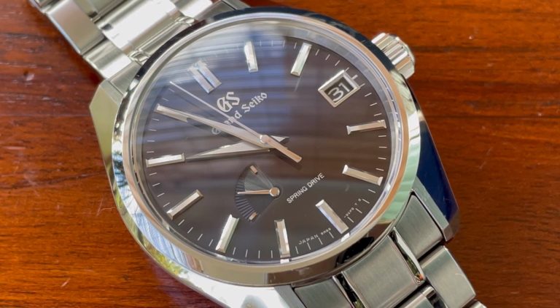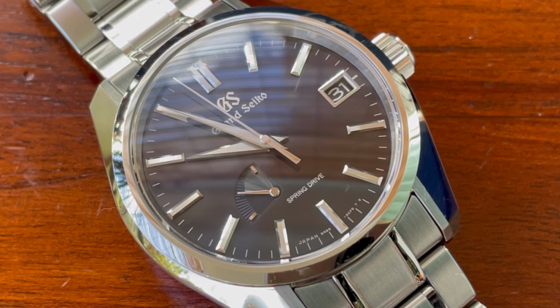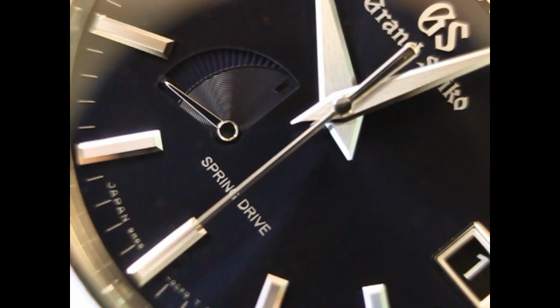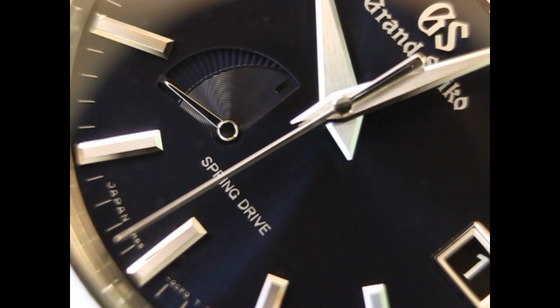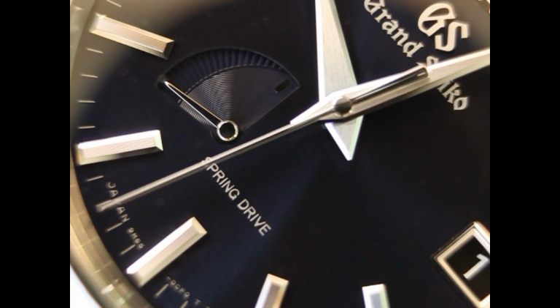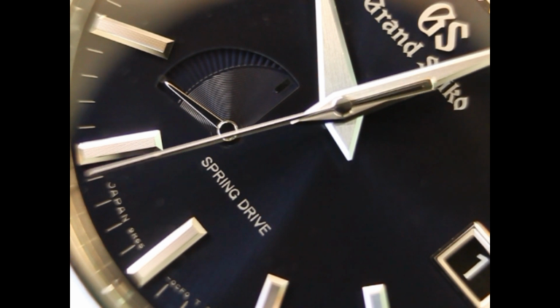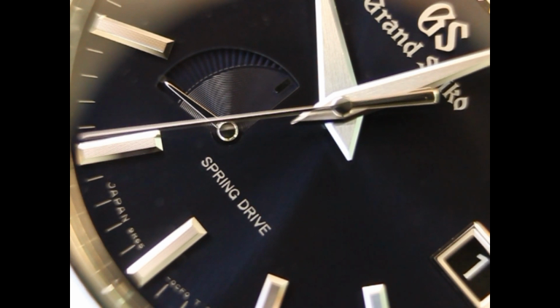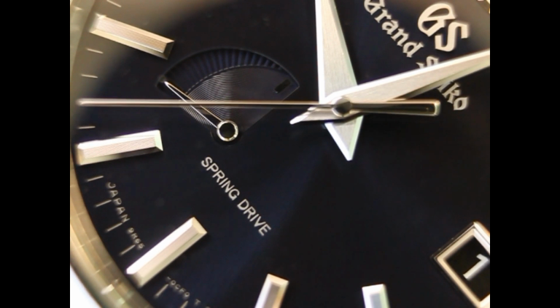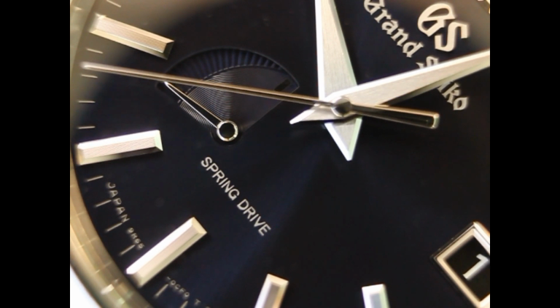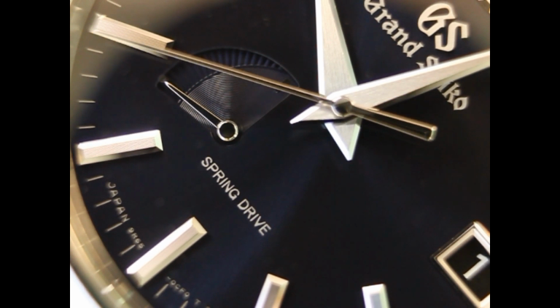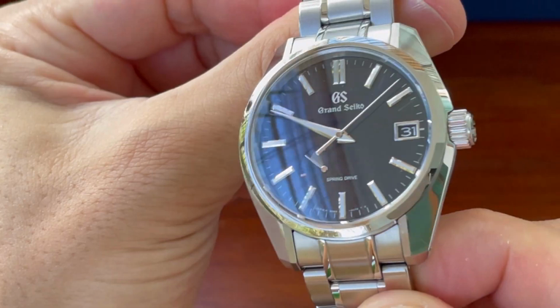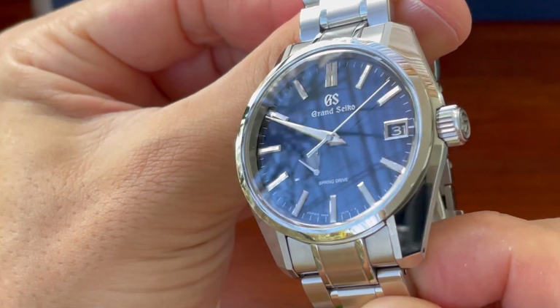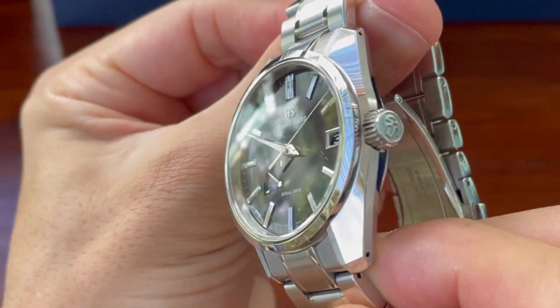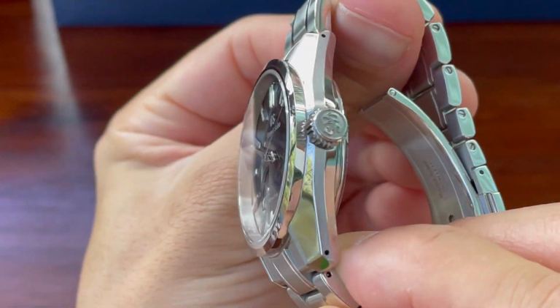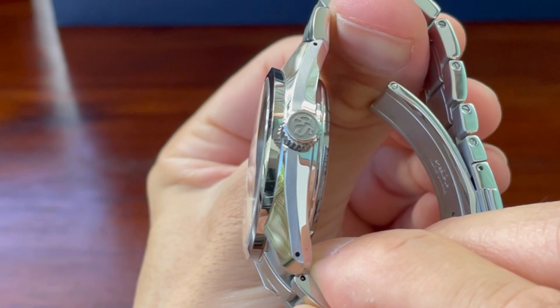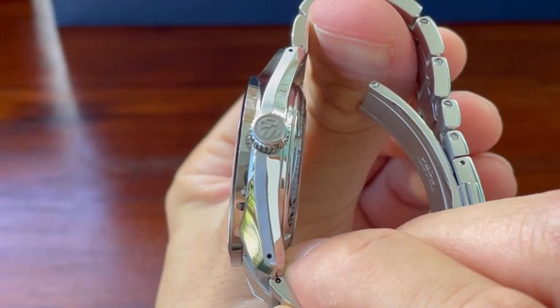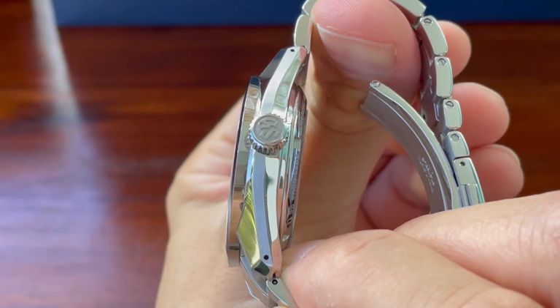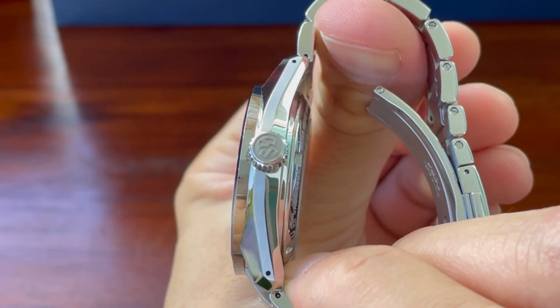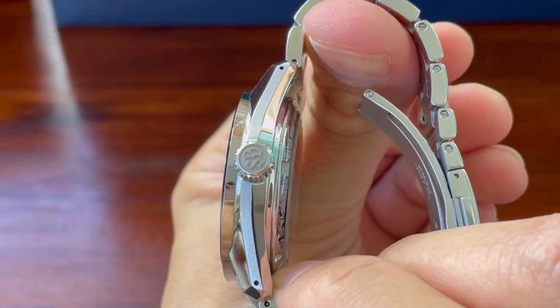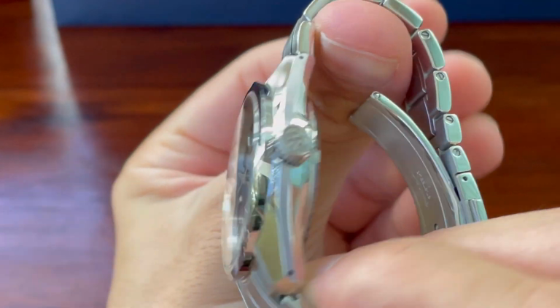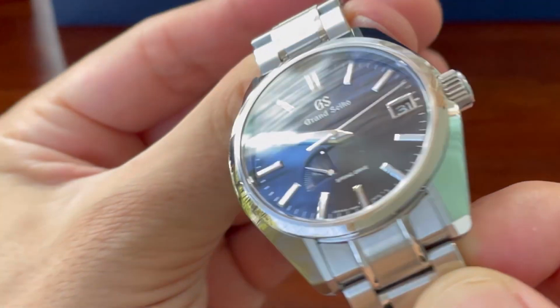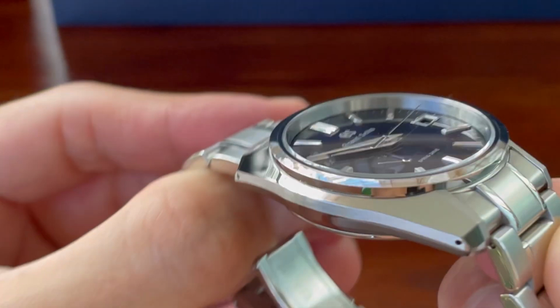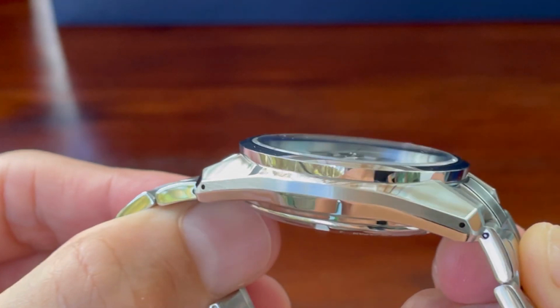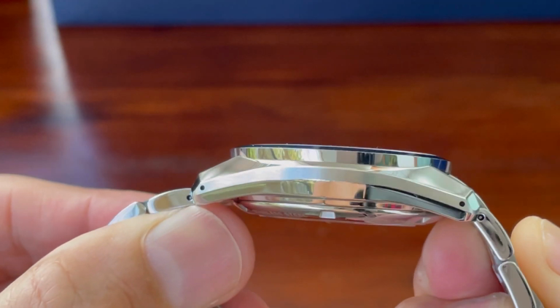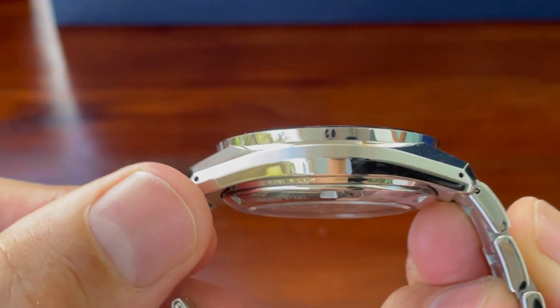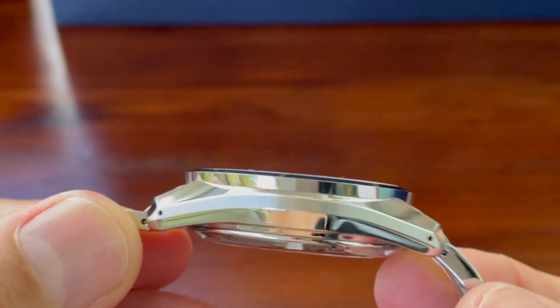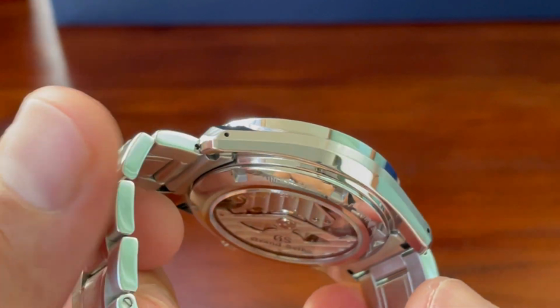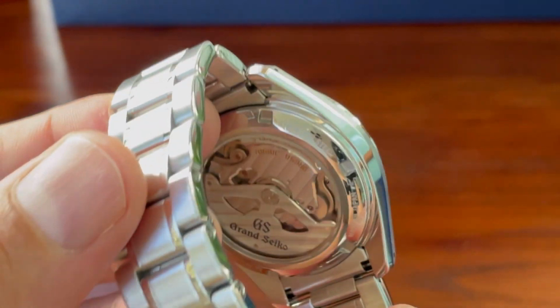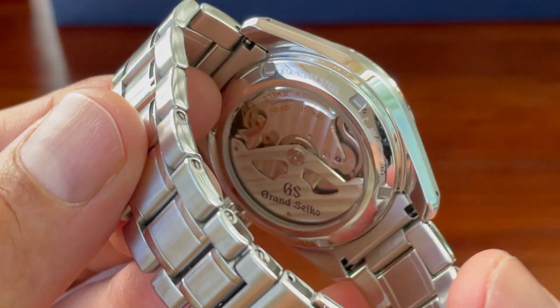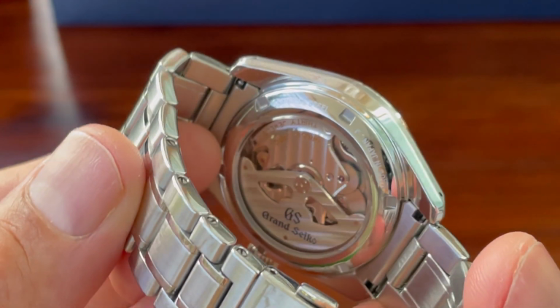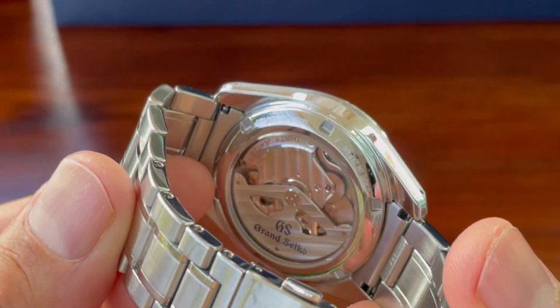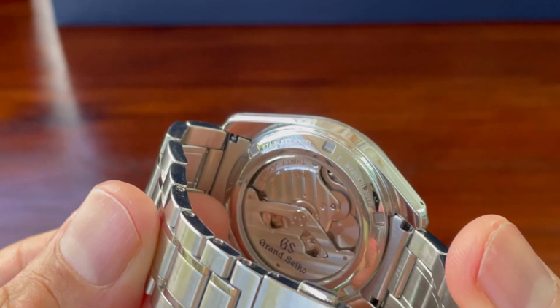Why do I think that? It's quite a big claim. The spring drive movement is just so fantastic and the build quality of this watch is really, really phenomenal. I can't describe it any other way. It just looks great in every light and every angle.